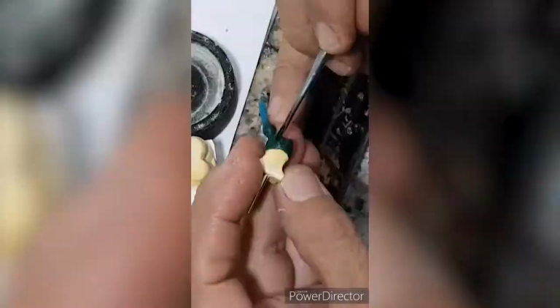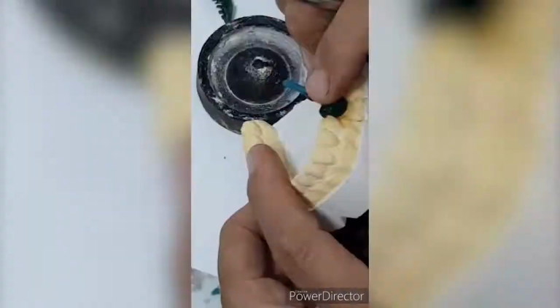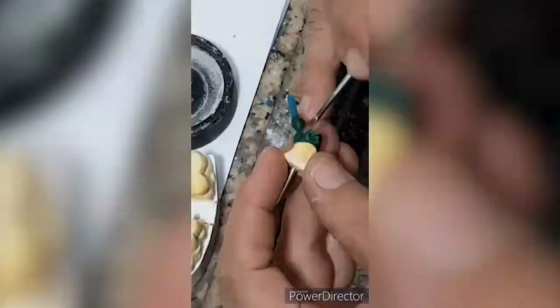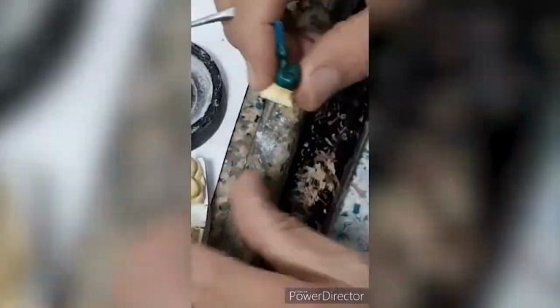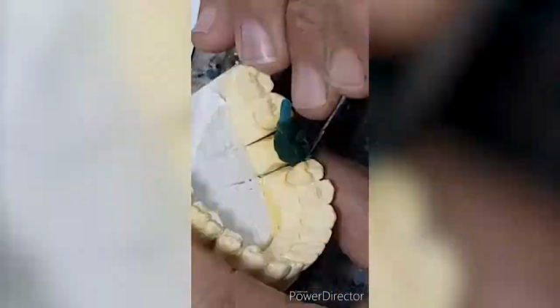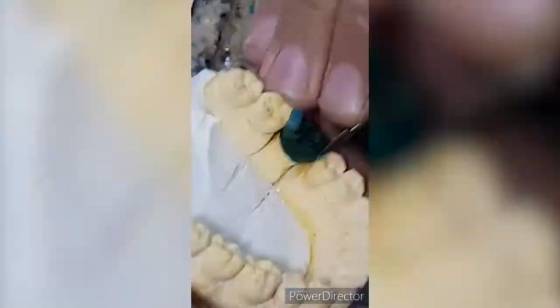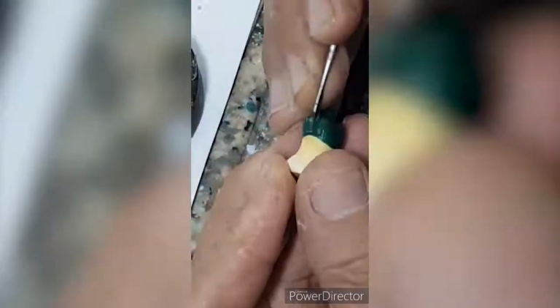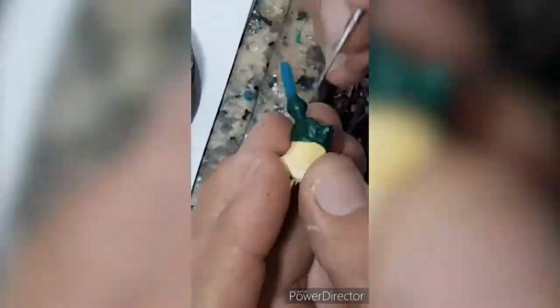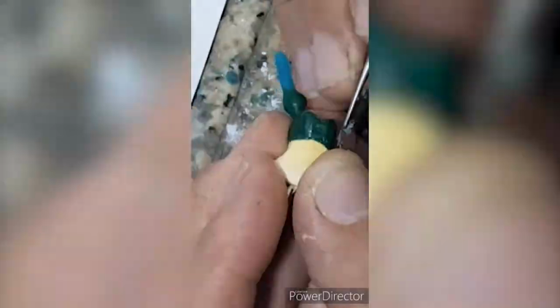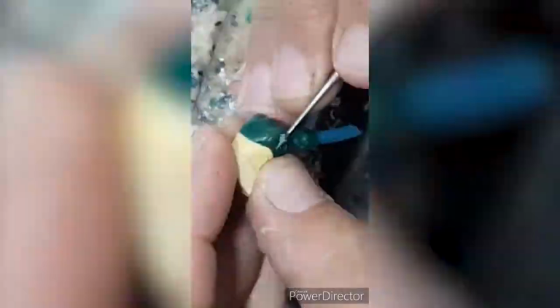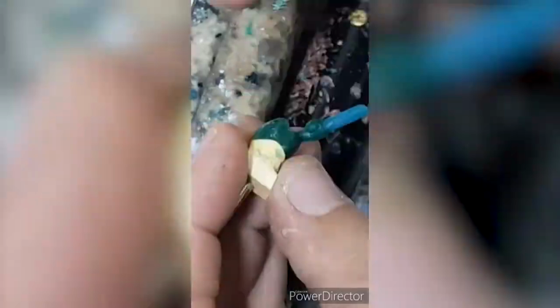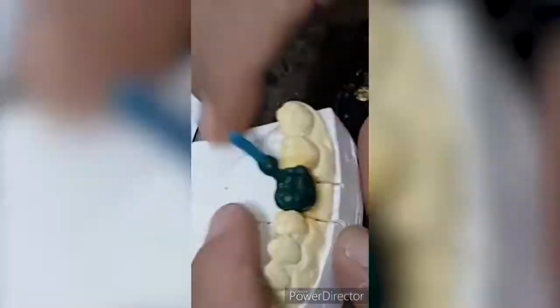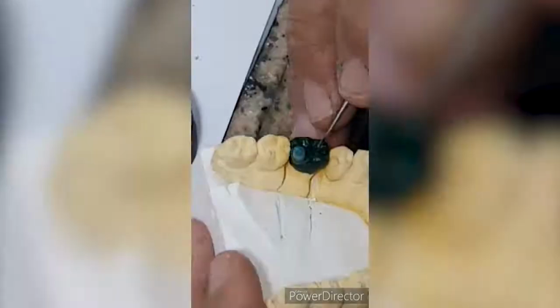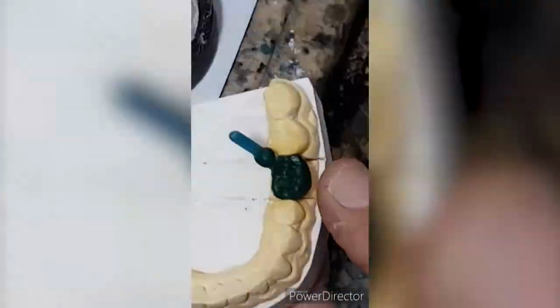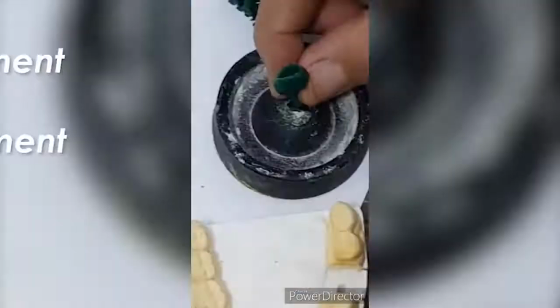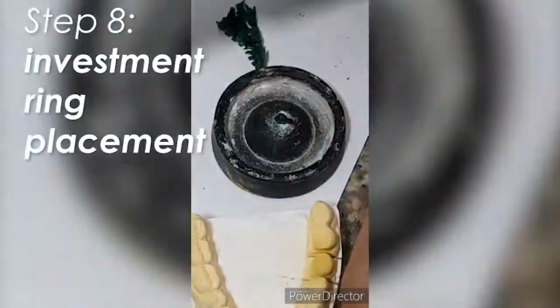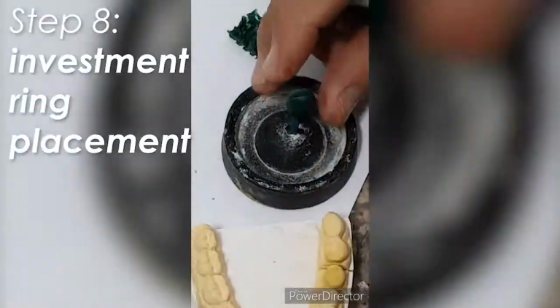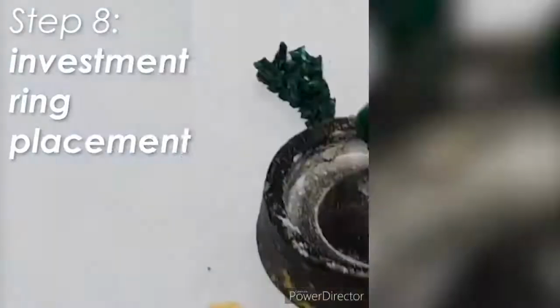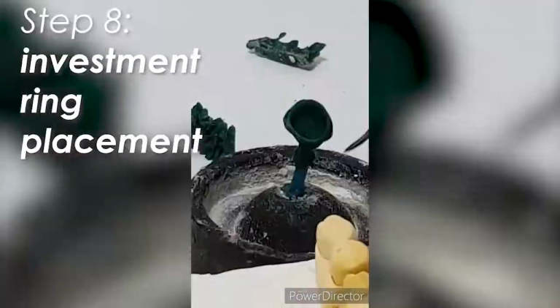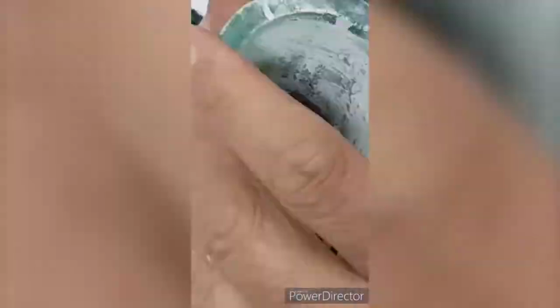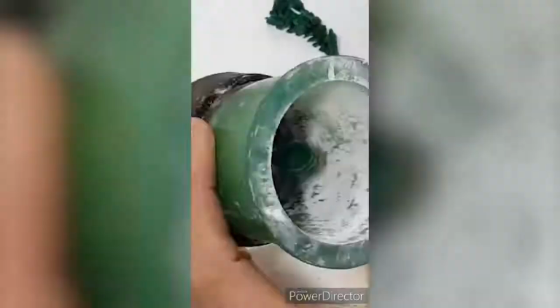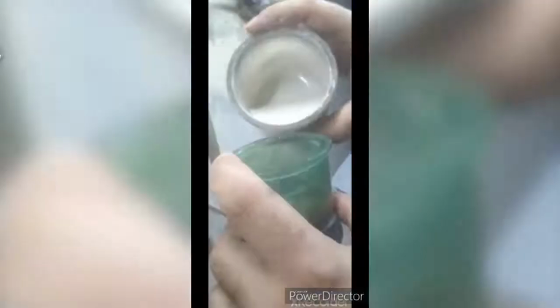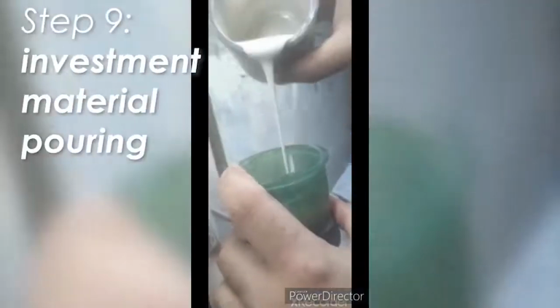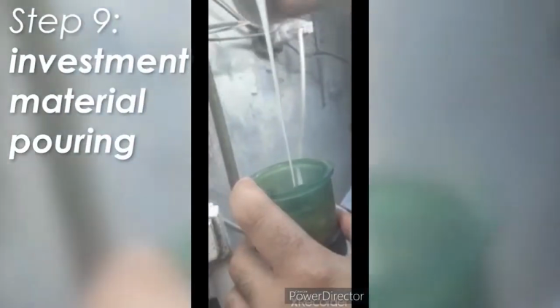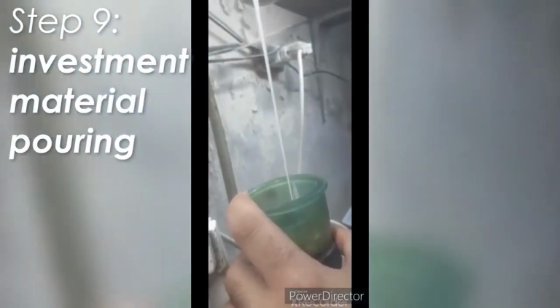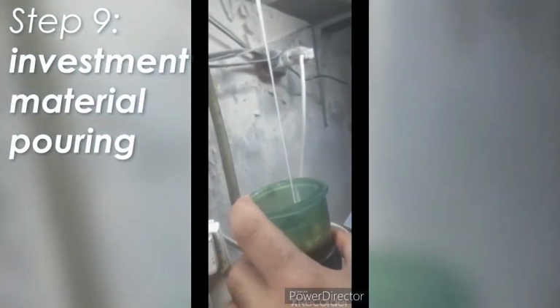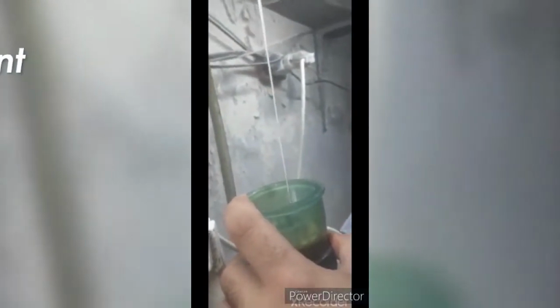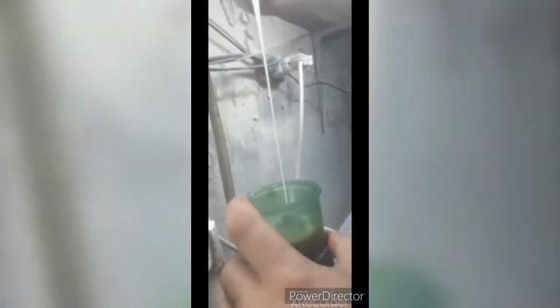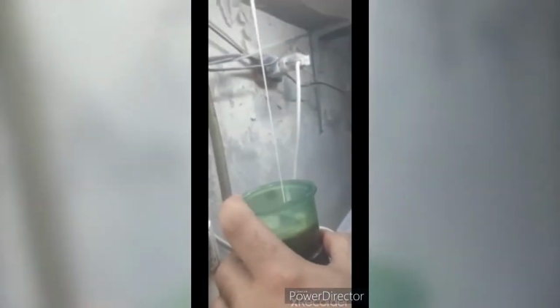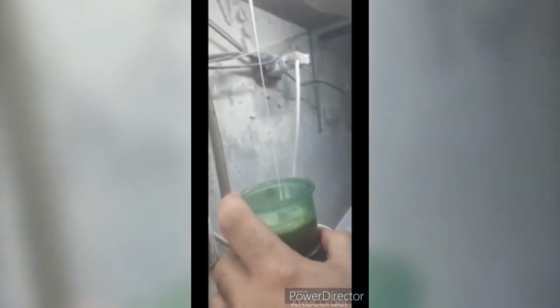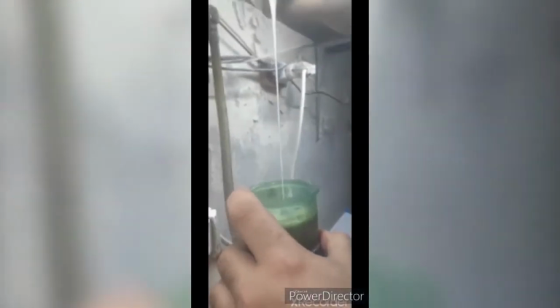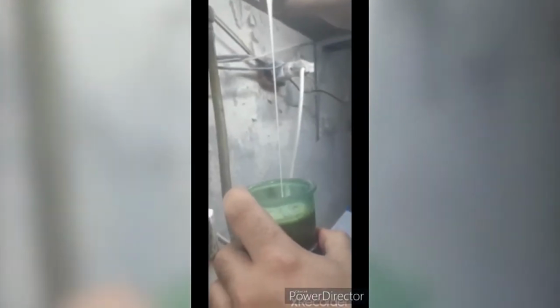Placement of the investing ring before pouring the investment material is crucial. A special type of gypsum is poured slowly.